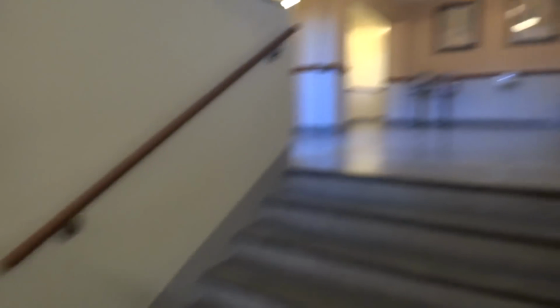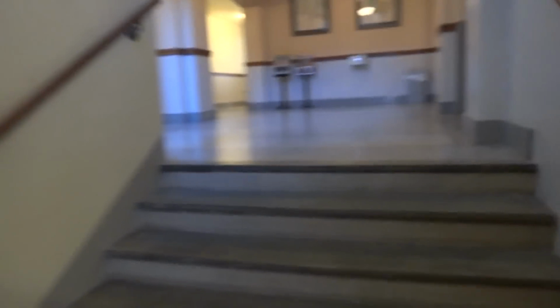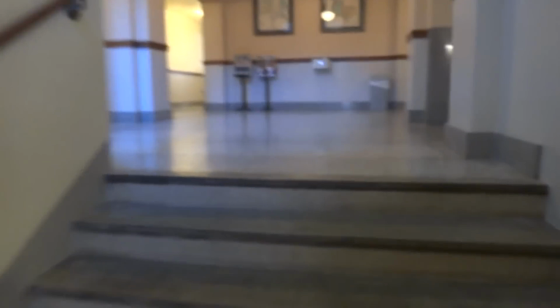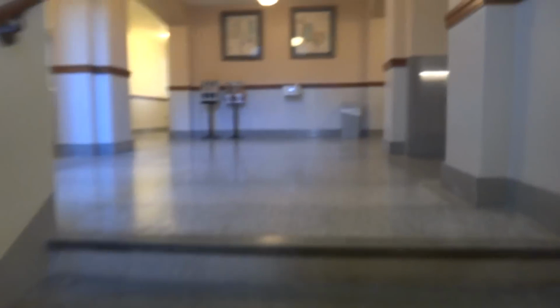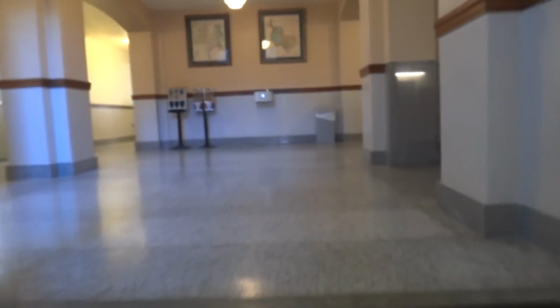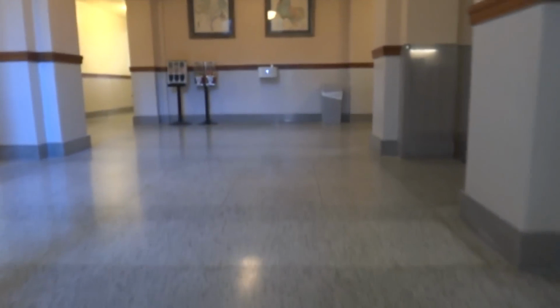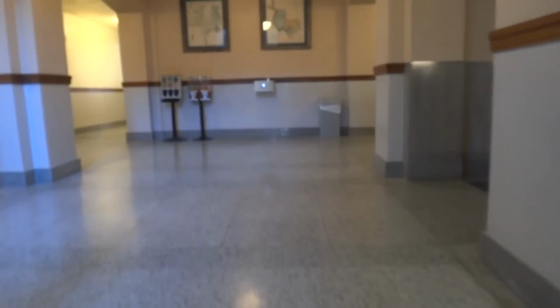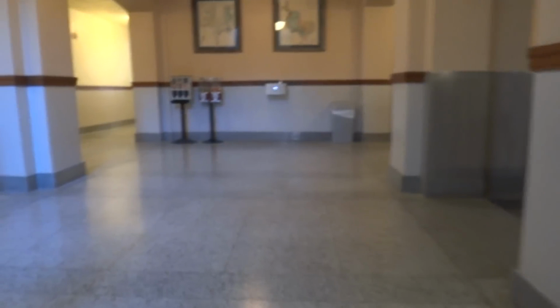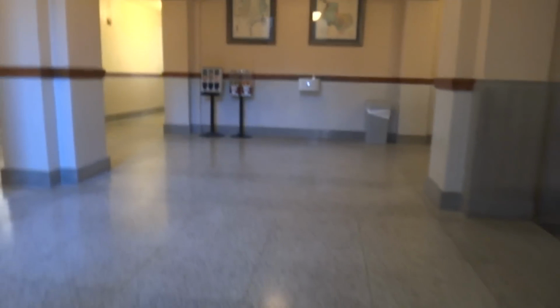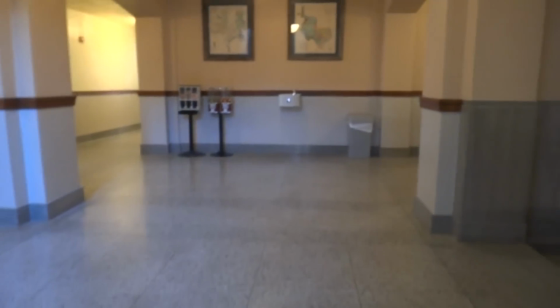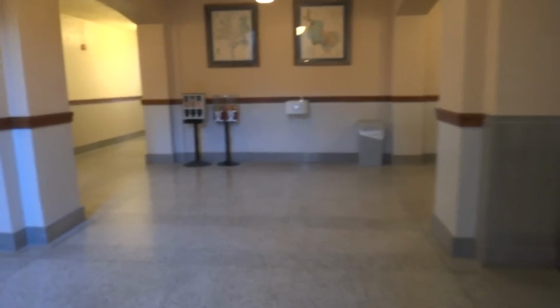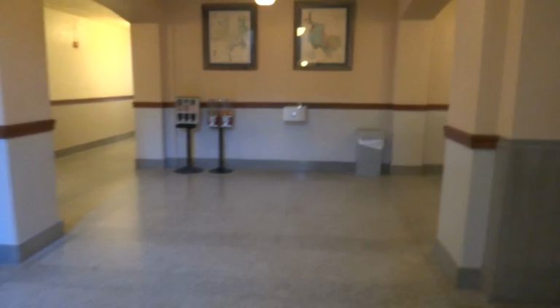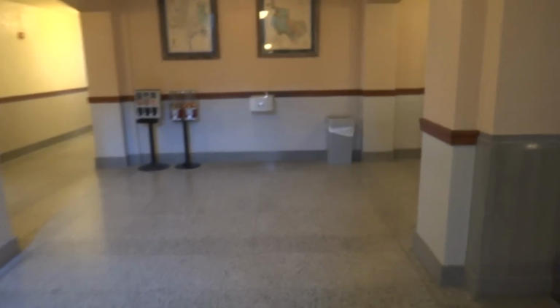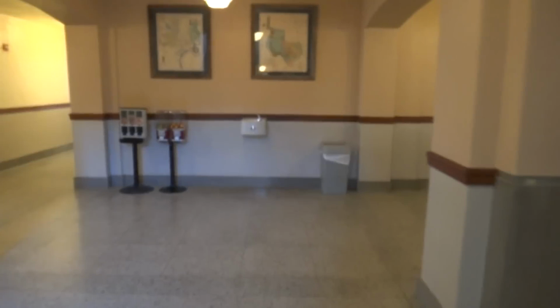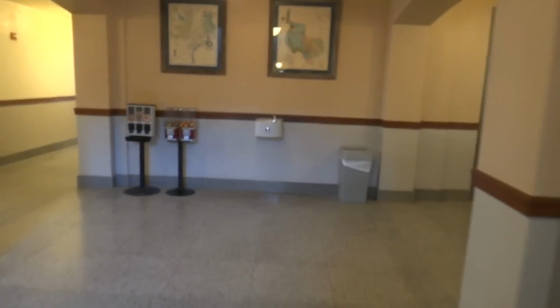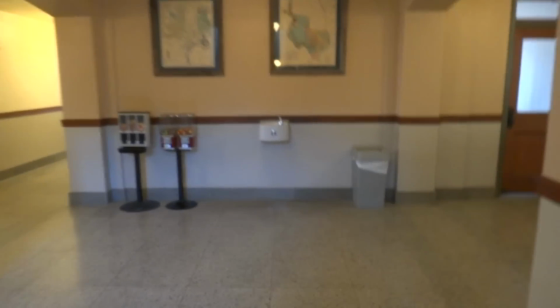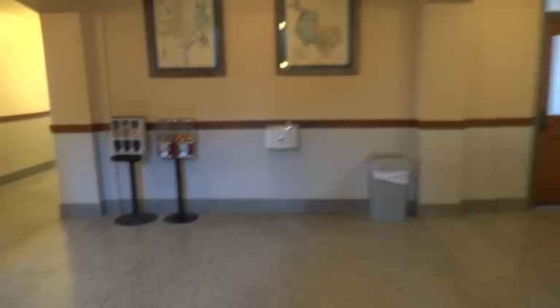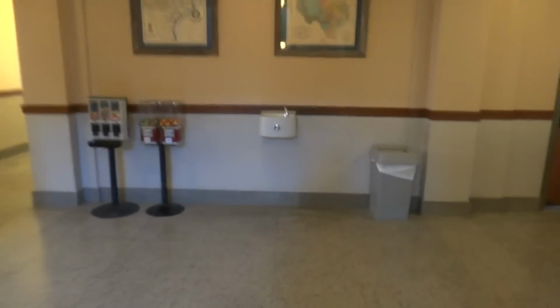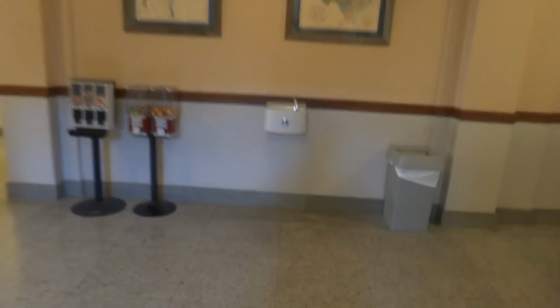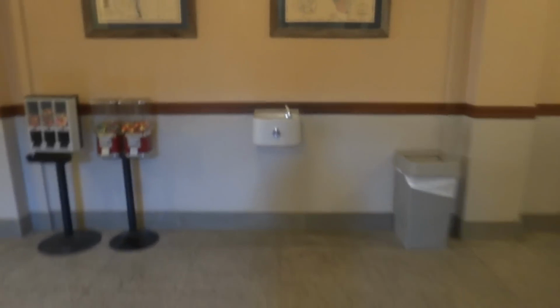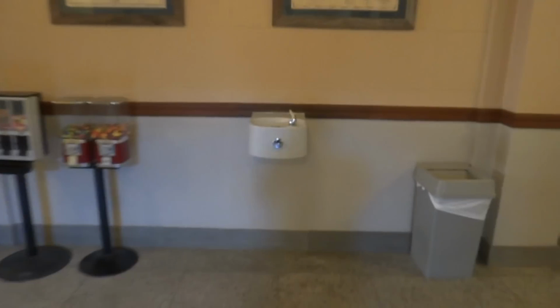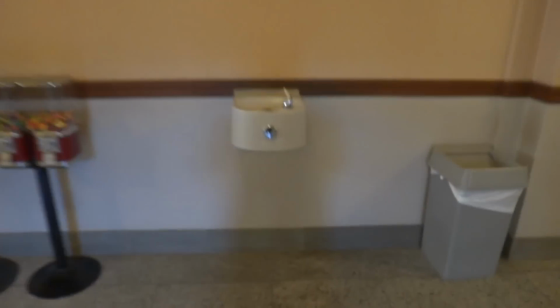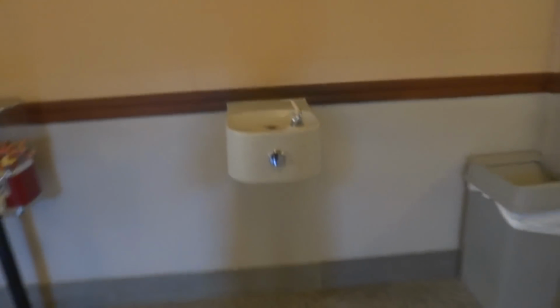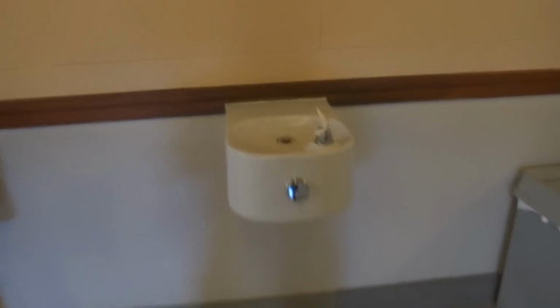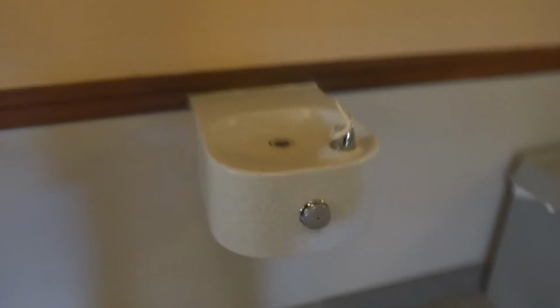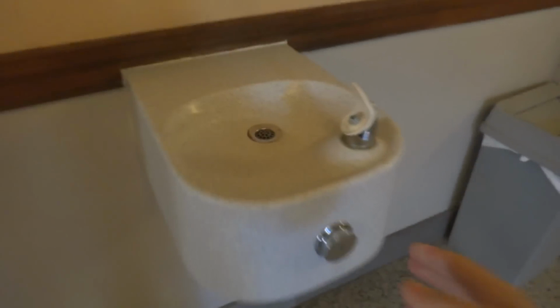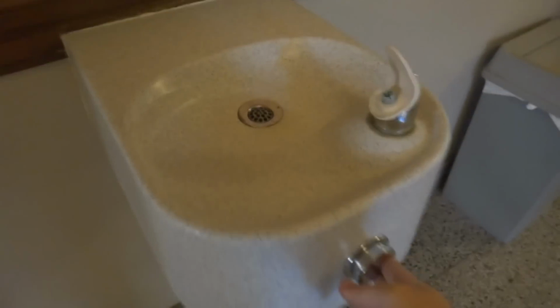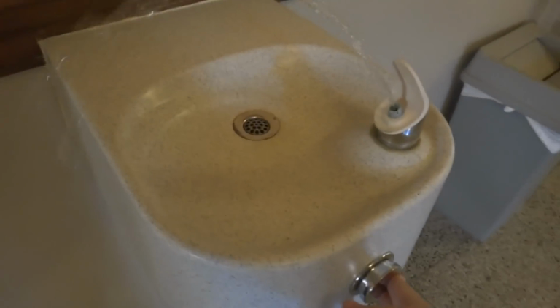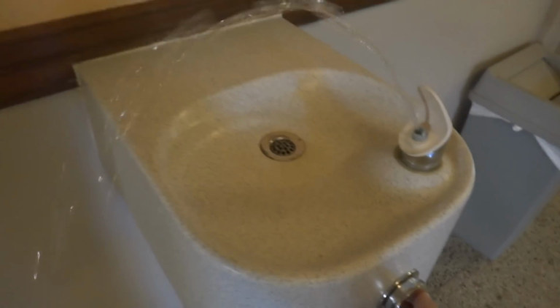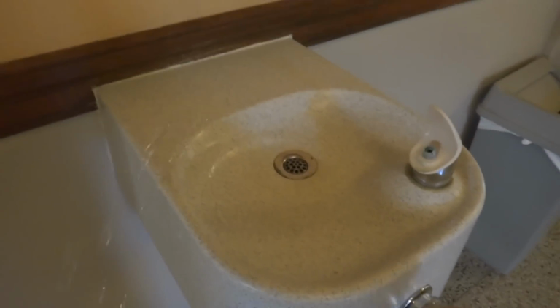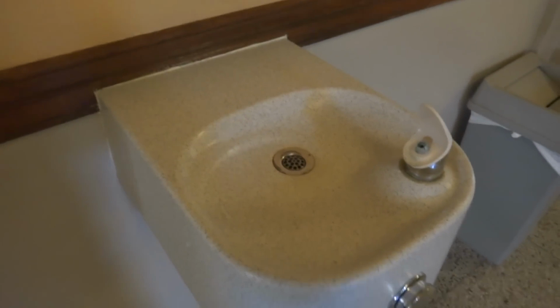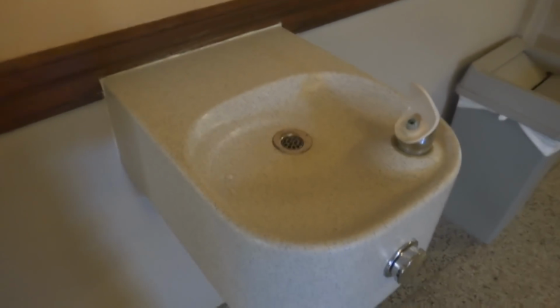Old drinking fountain. Let's get a look at the drinking fountain. Look at that. Come back here, I'll spray that out.